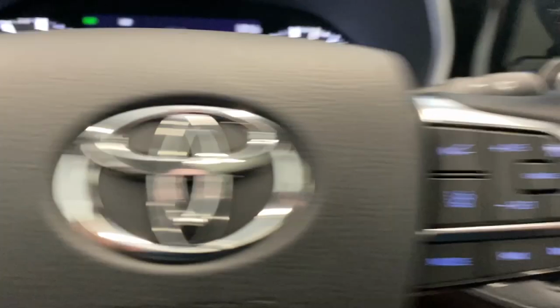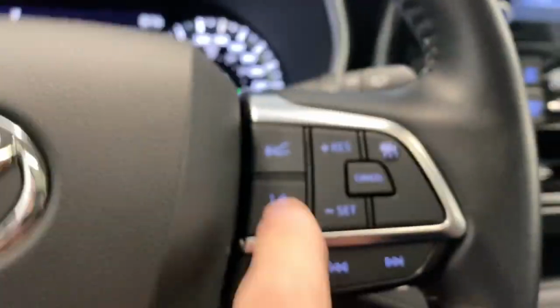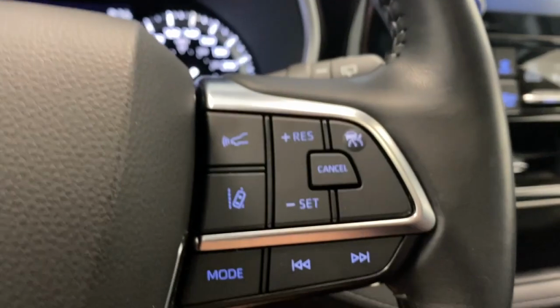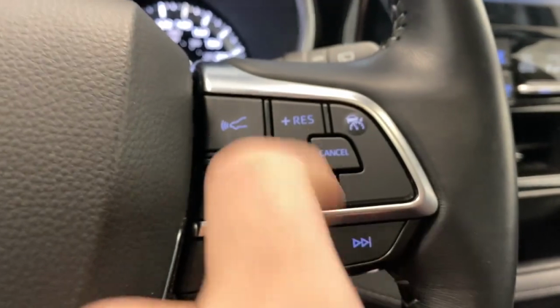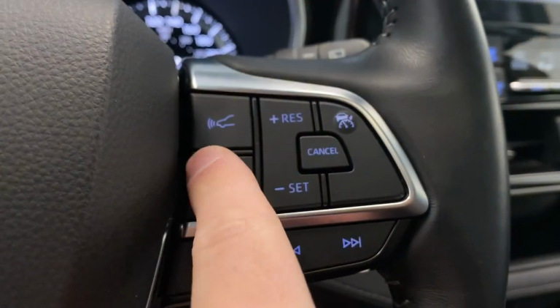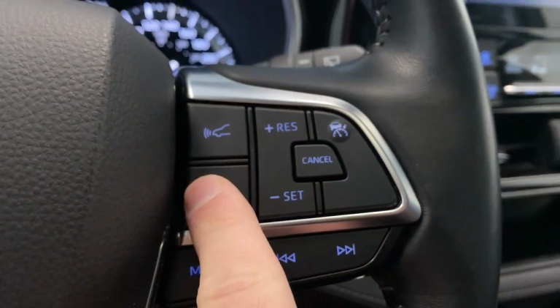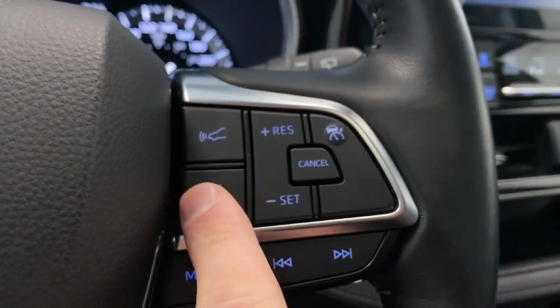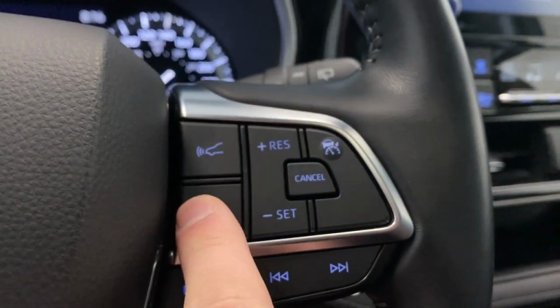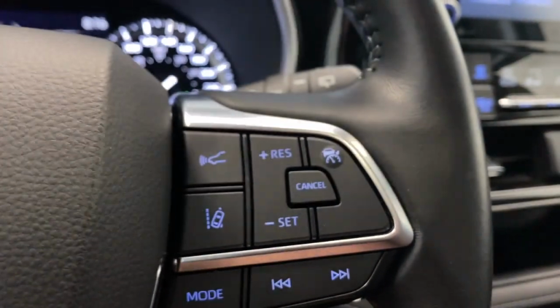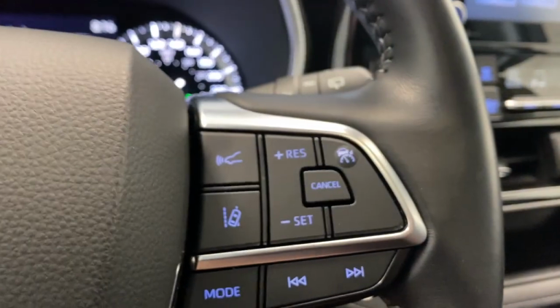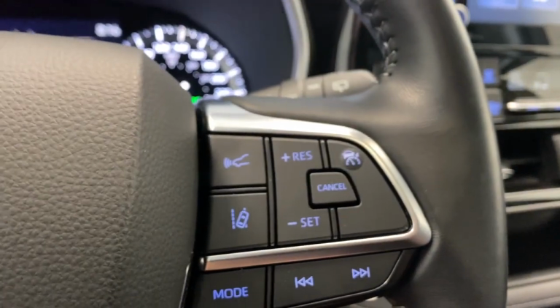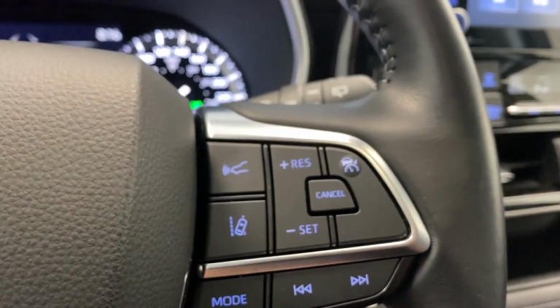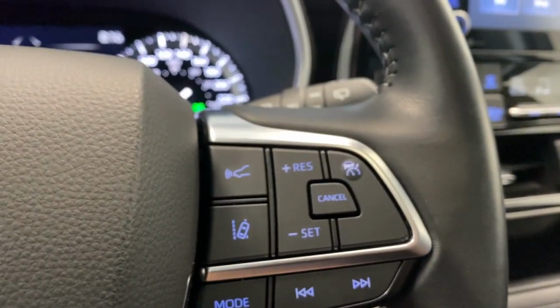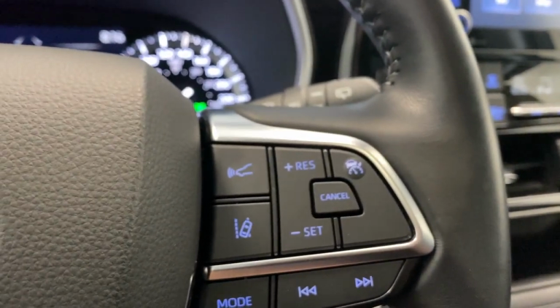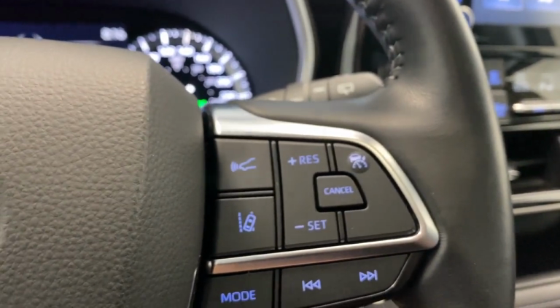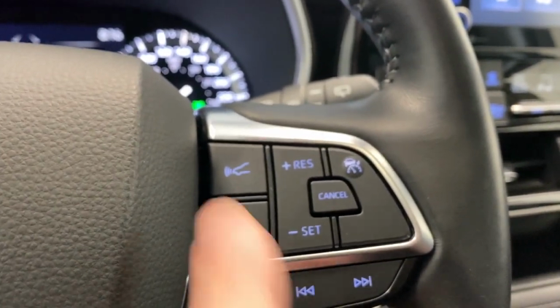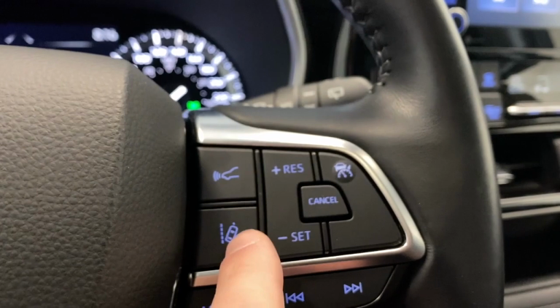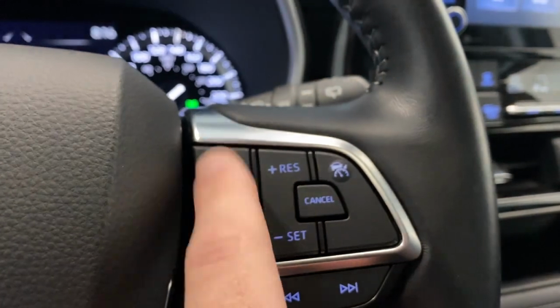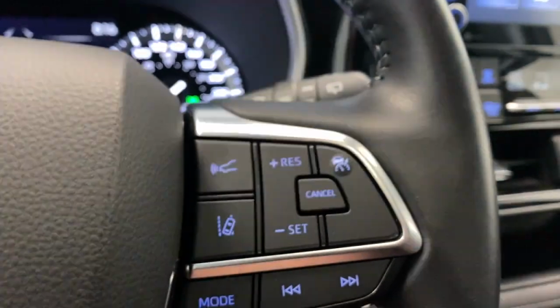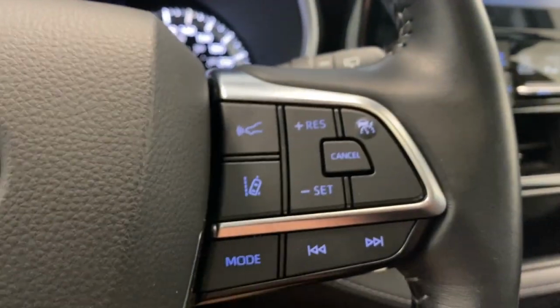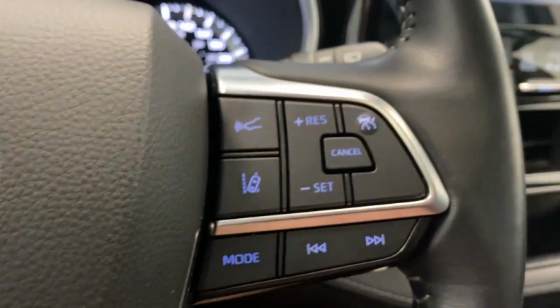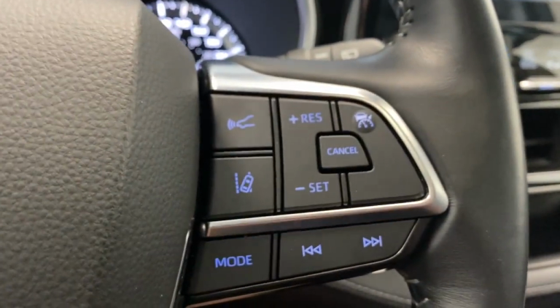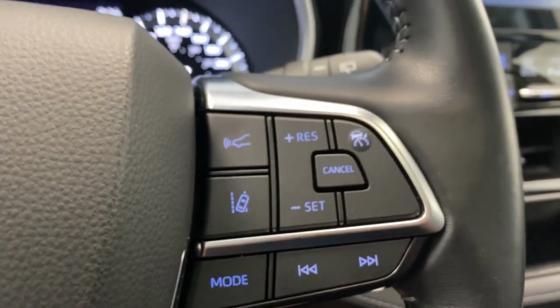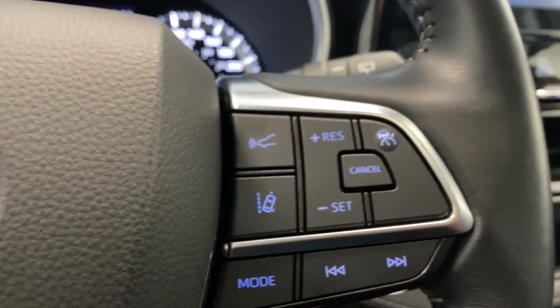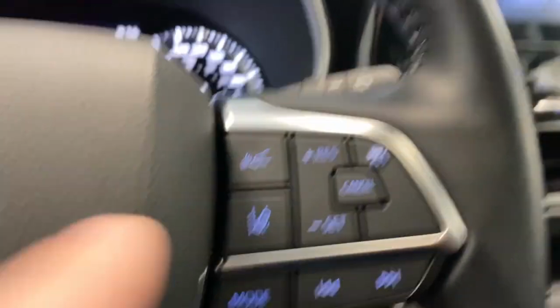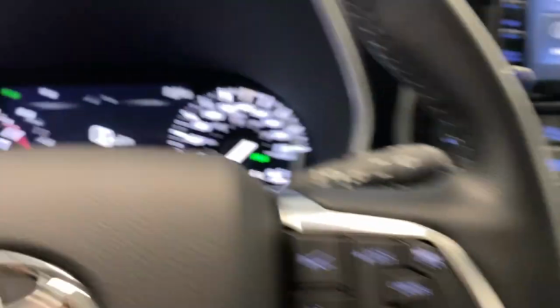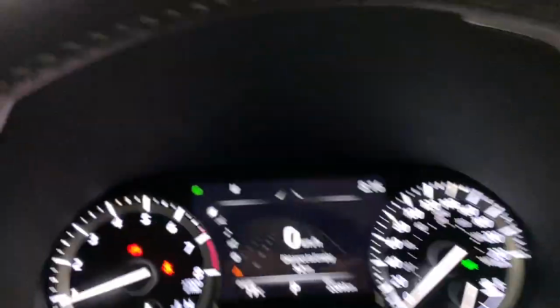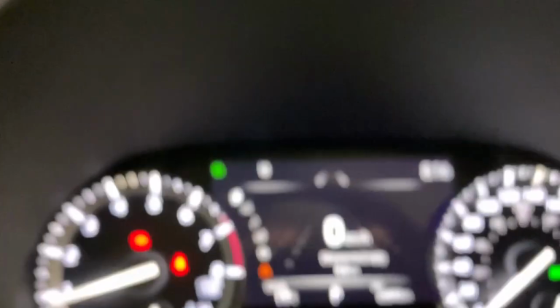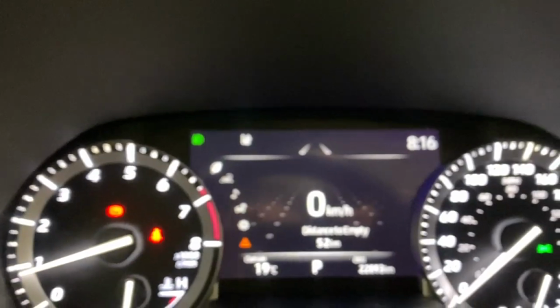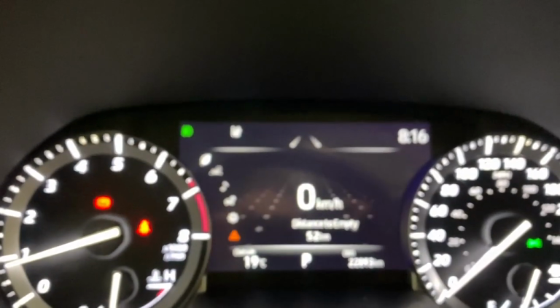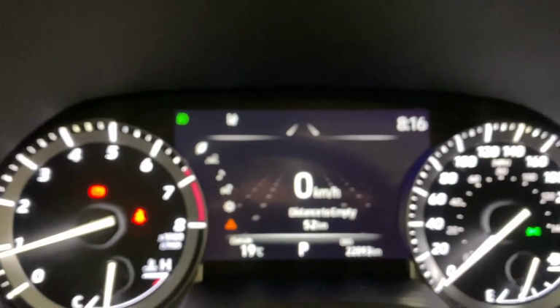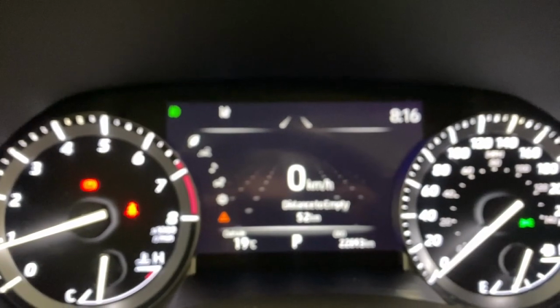On the right side we do have our adaptive cruise control functions, as well as our steering assist and steering centering button right here. There are some more radio controls there as well. Coming over to the infotainment system.